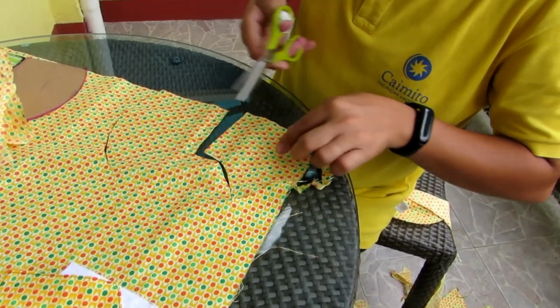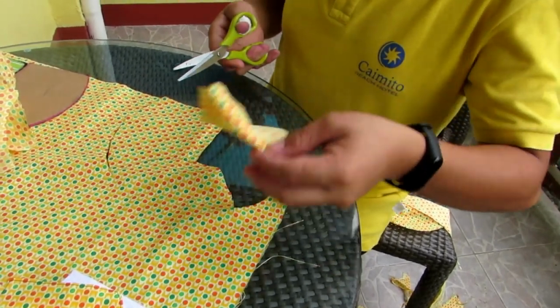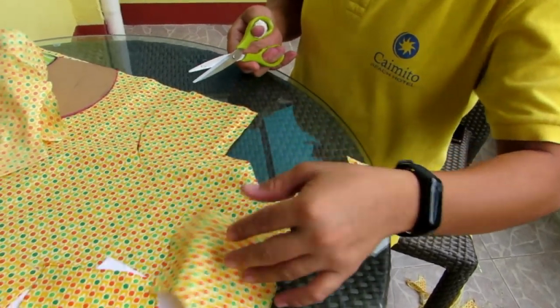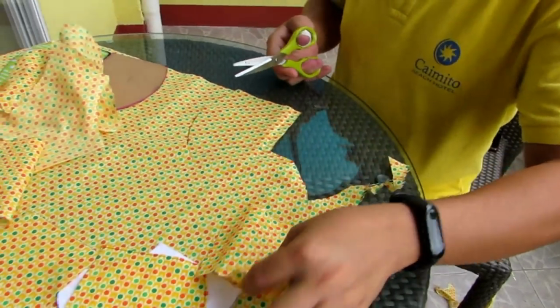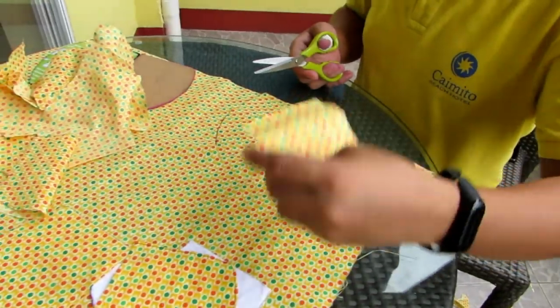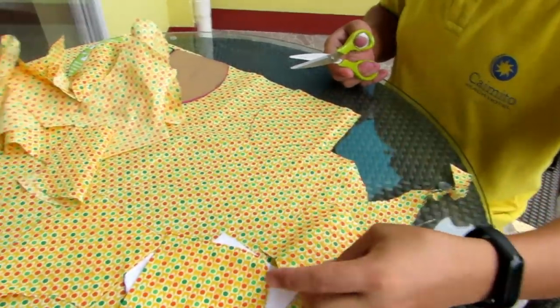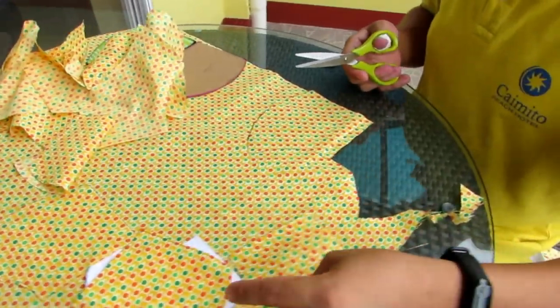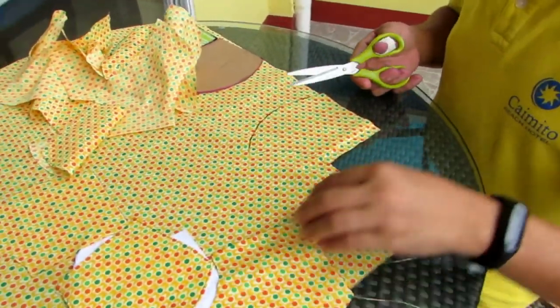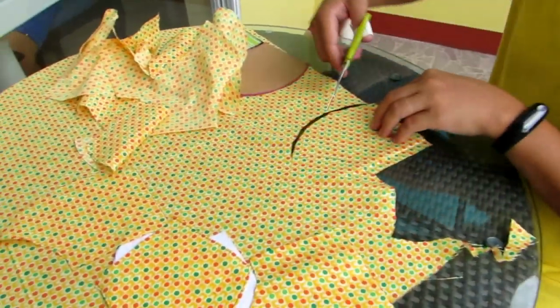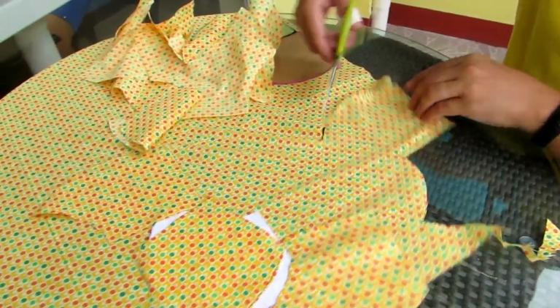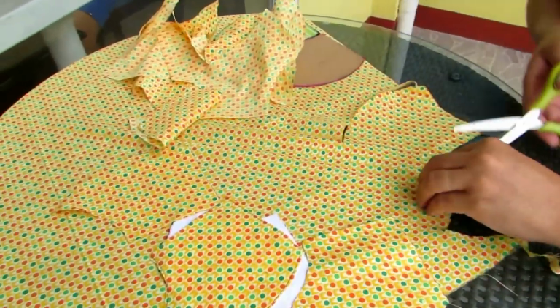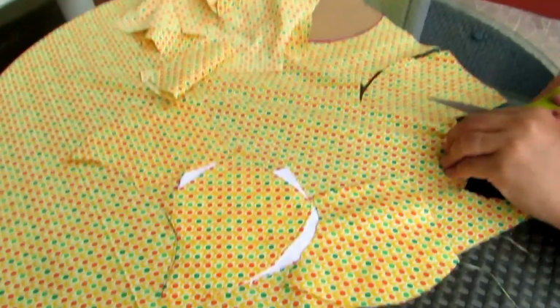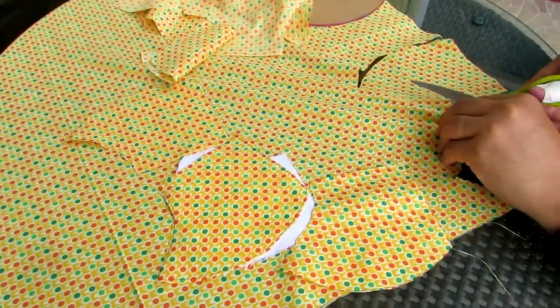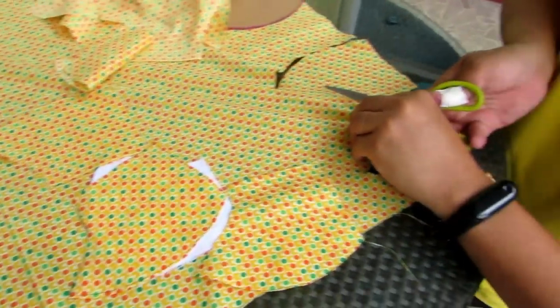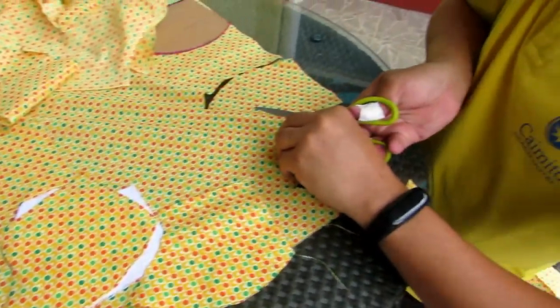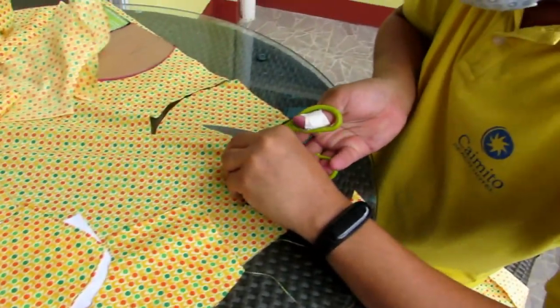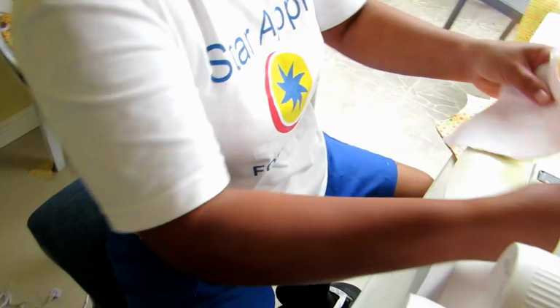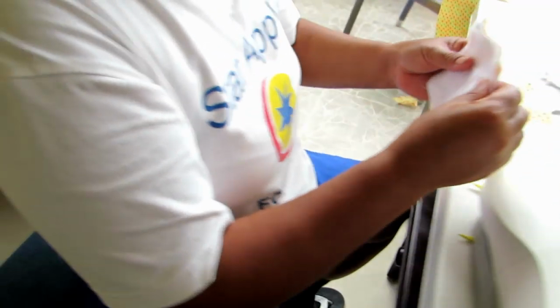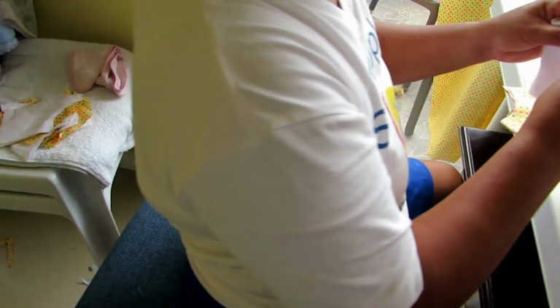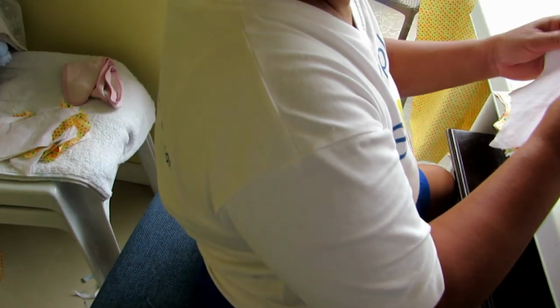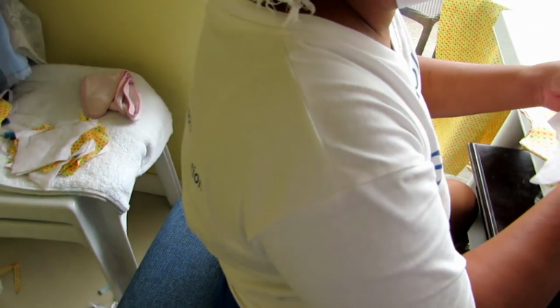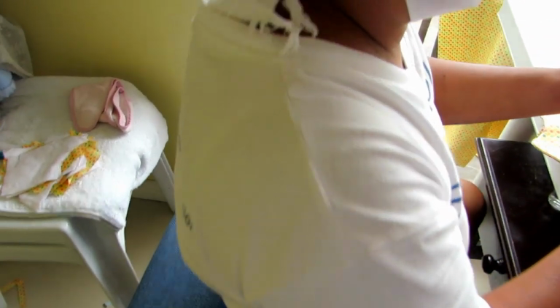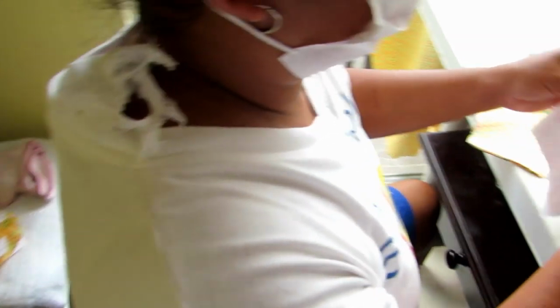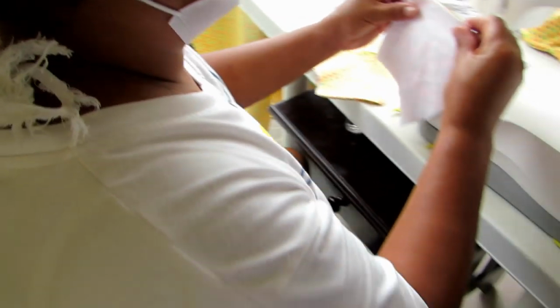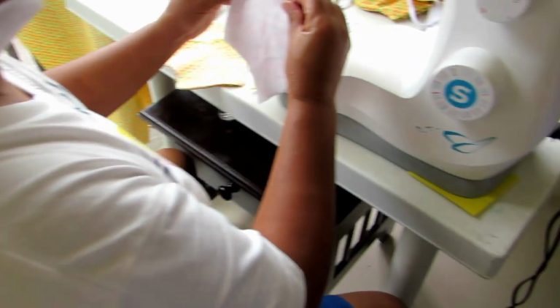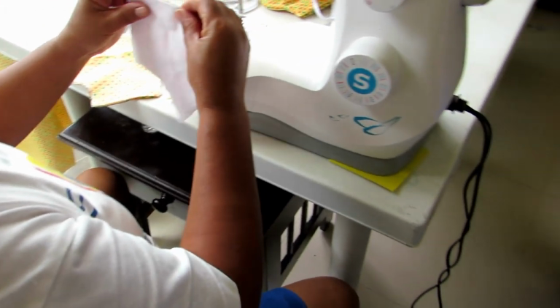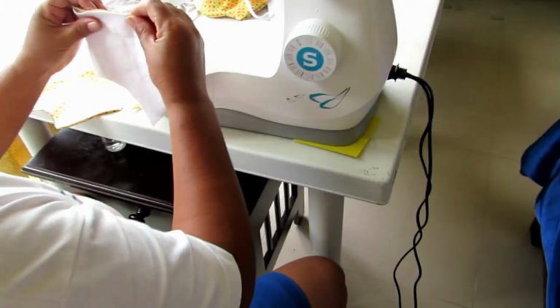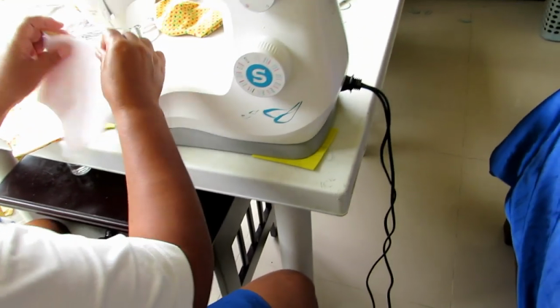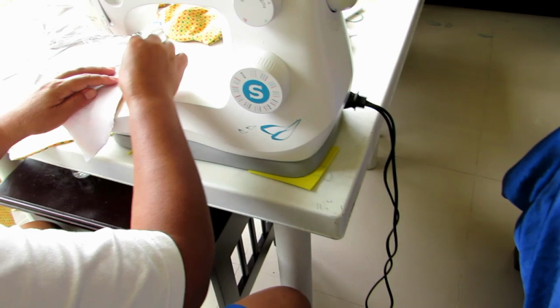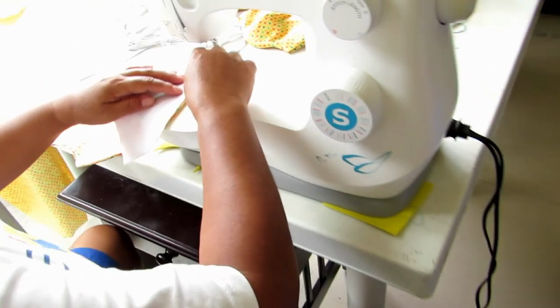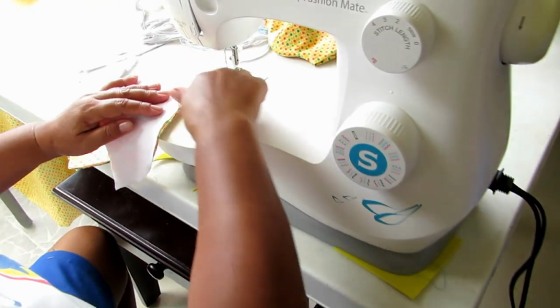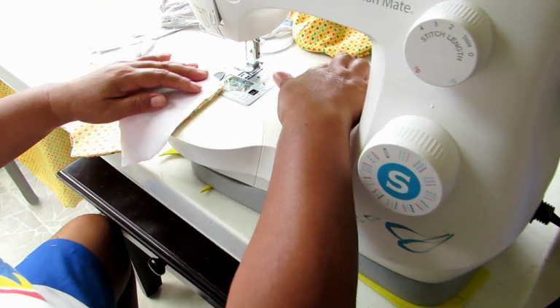When we cut out, we cut a left piece, a right piece, and one piece in the middle. Rita is going to do the curved seam first, so you will see how she does this.